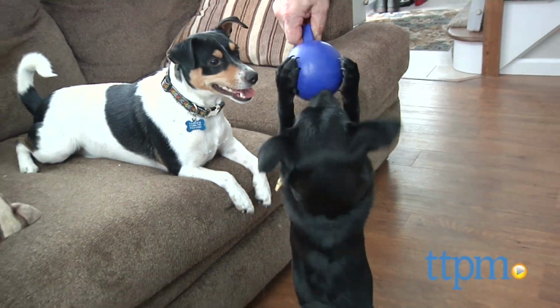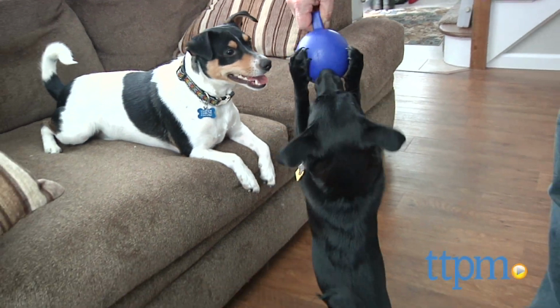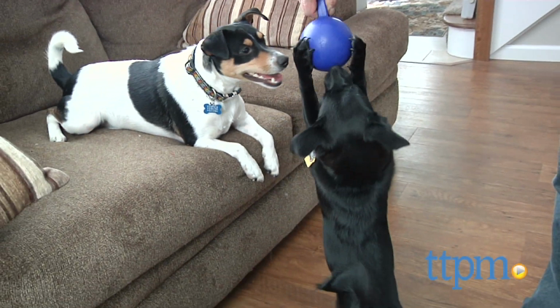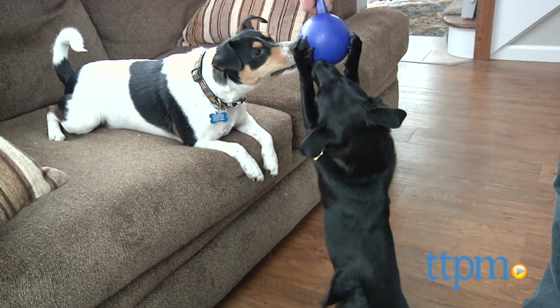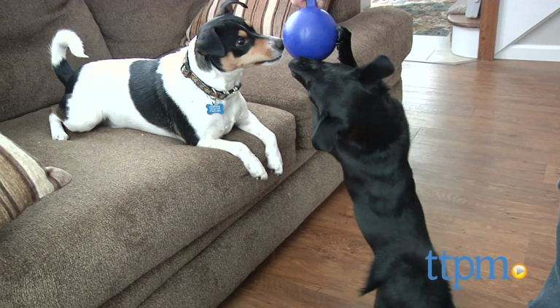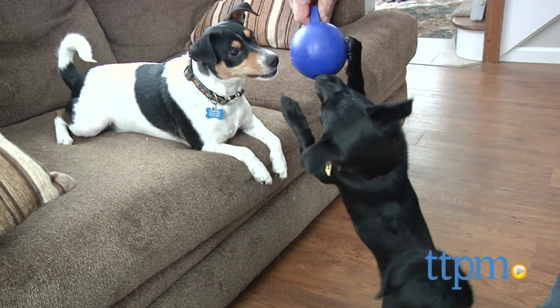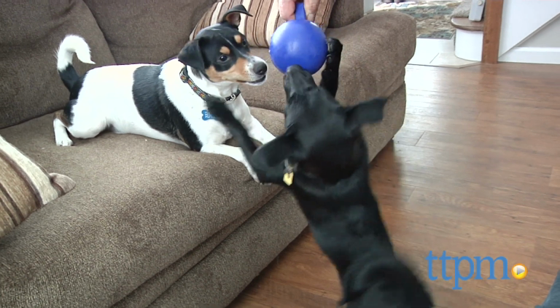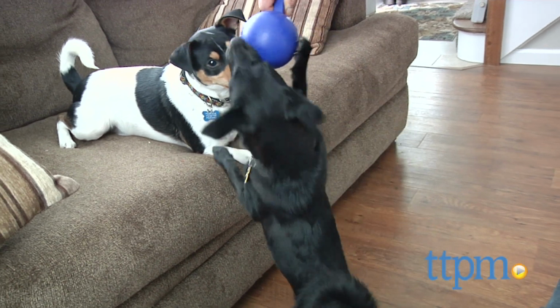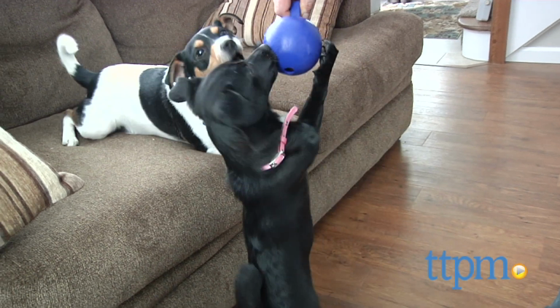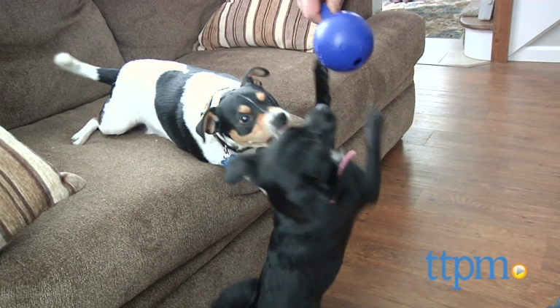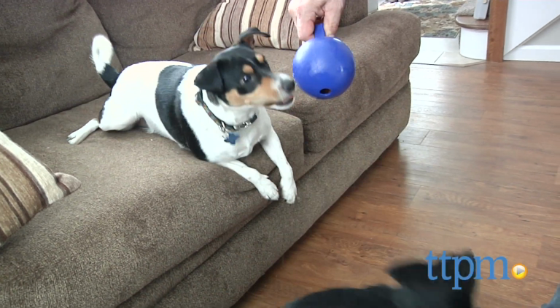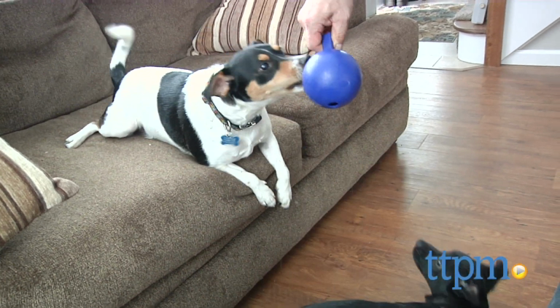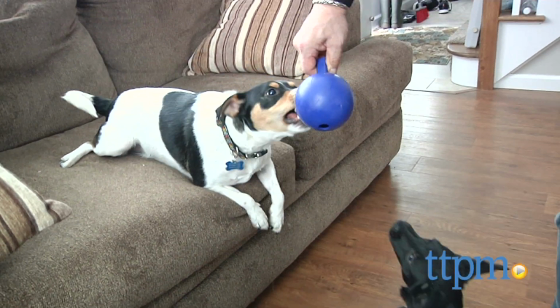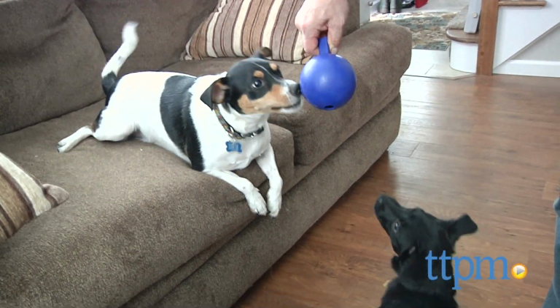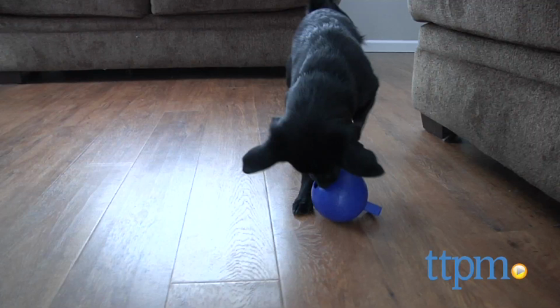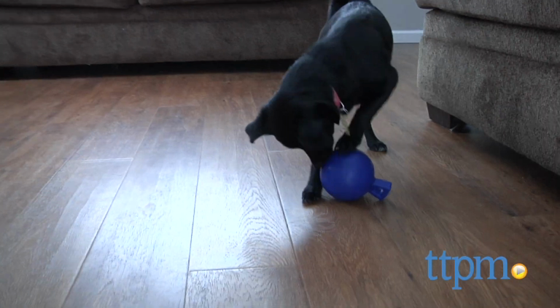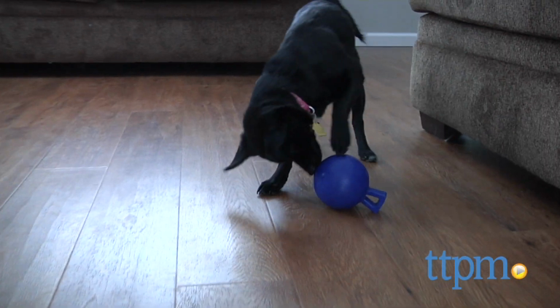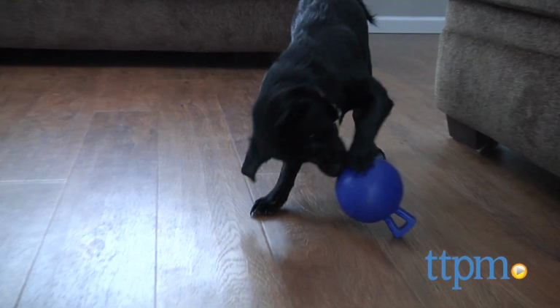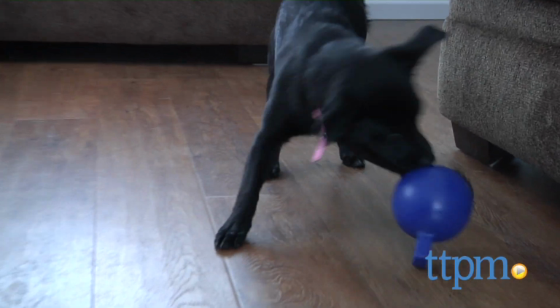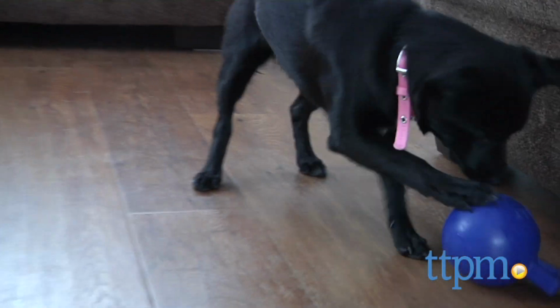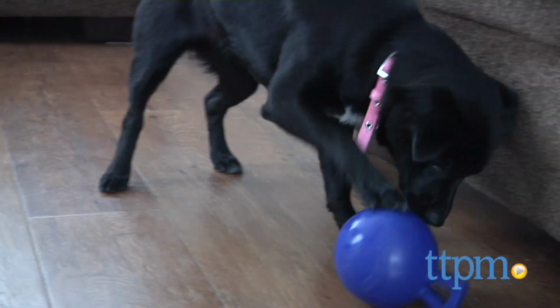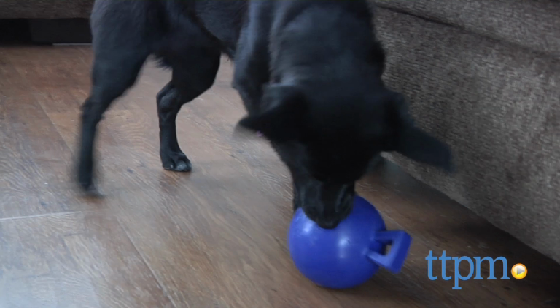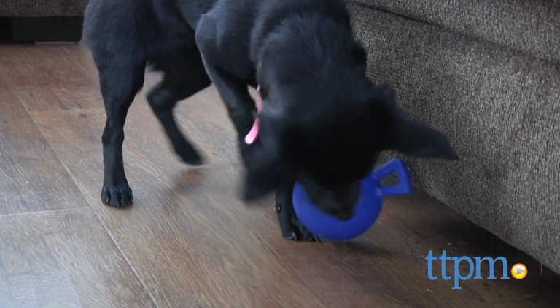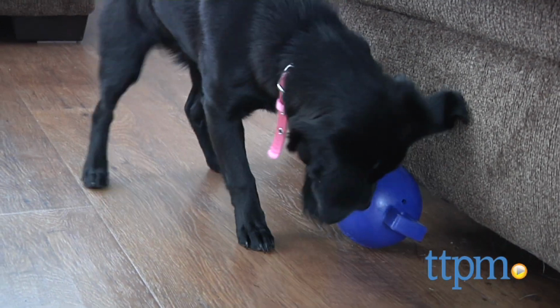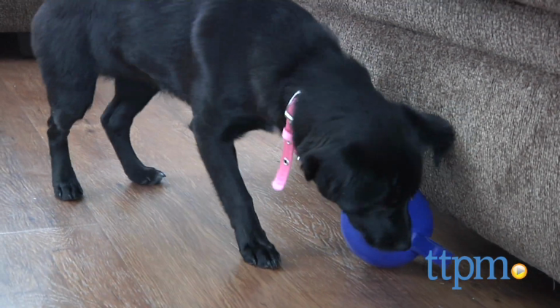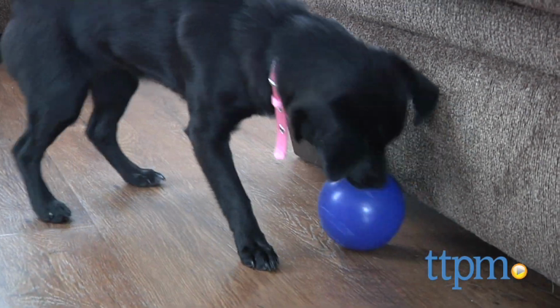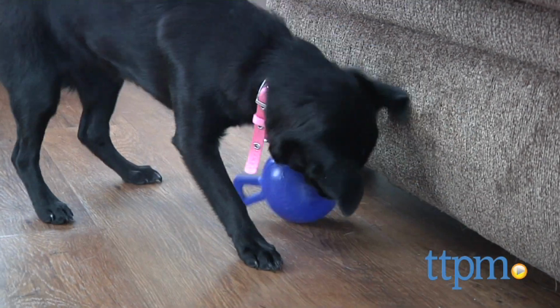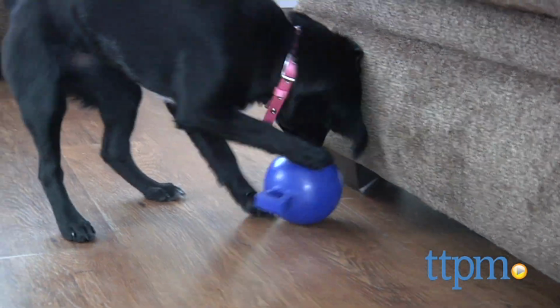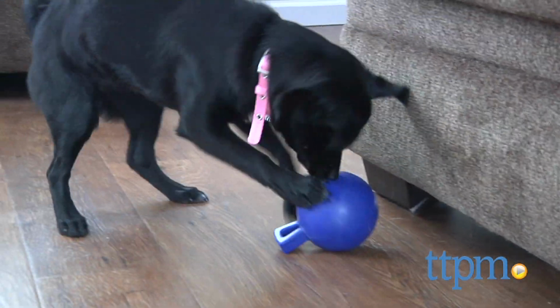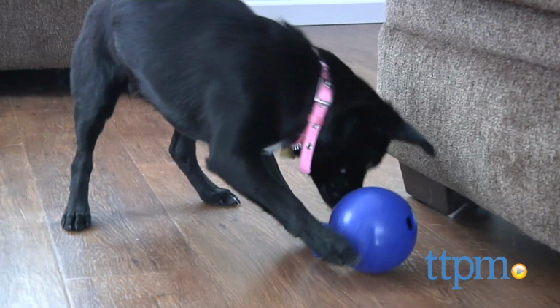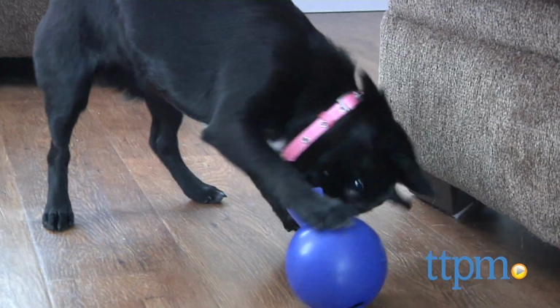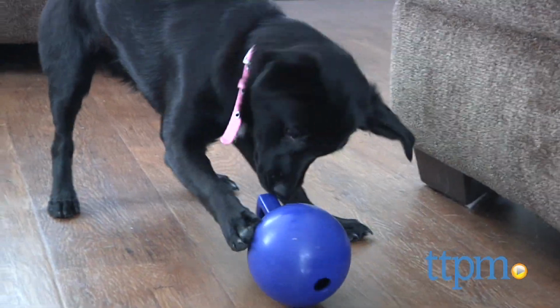This handle allows a finger or two to get a firmer, safer grasp on the ball when it's time for the humans to retrieve. It also causes erratic bounces which keeps puppy boredom at bay.